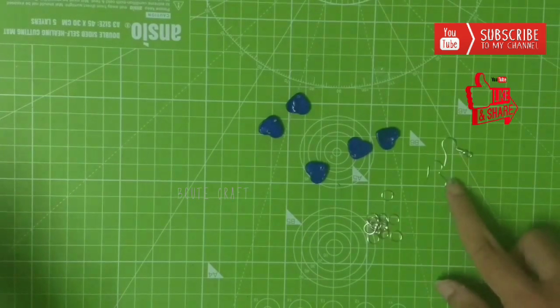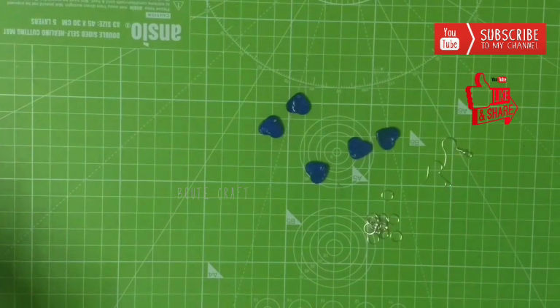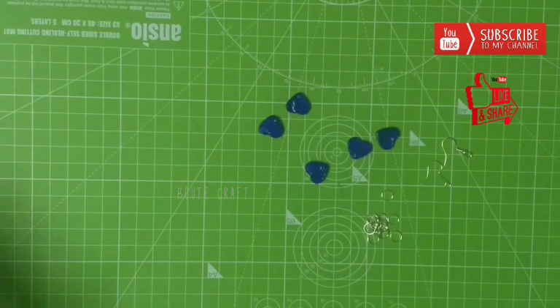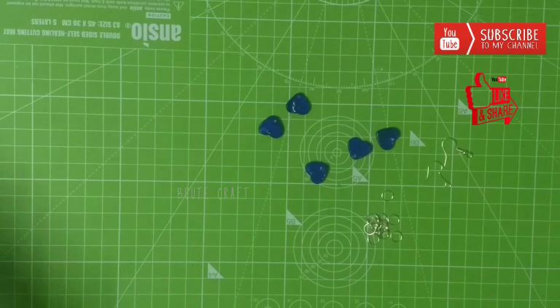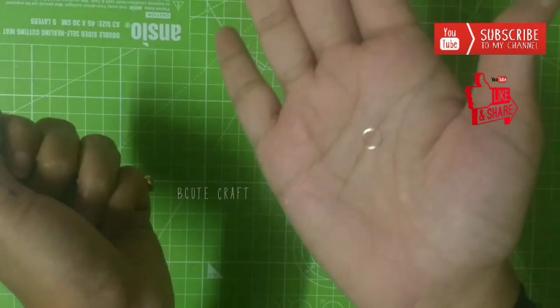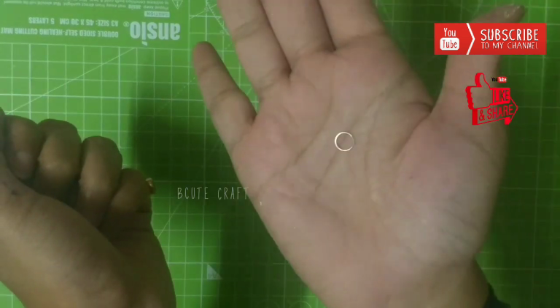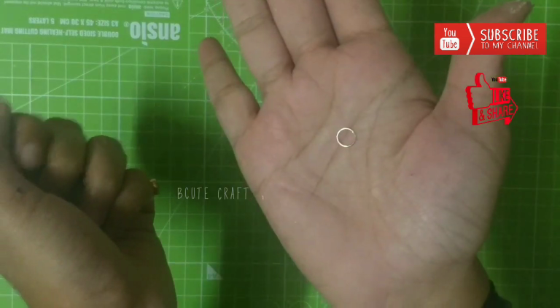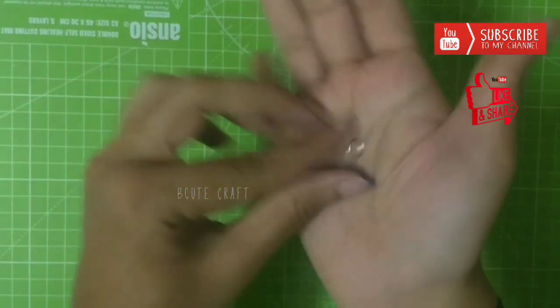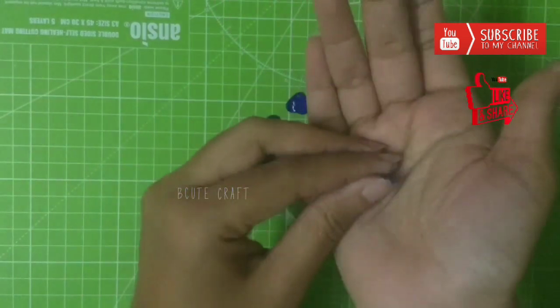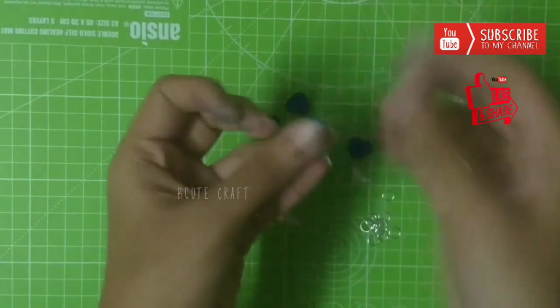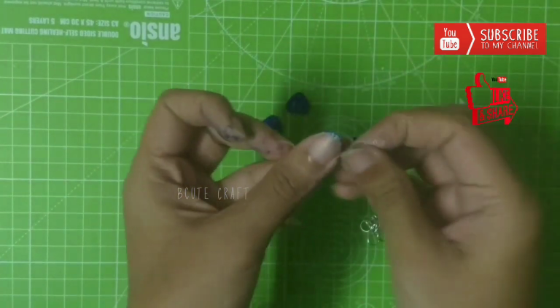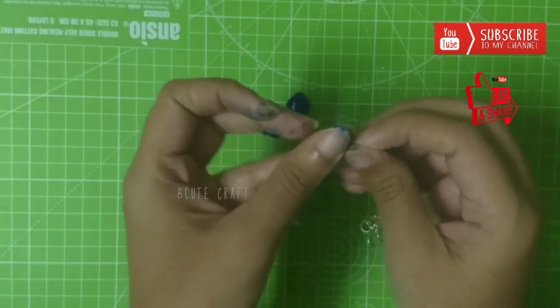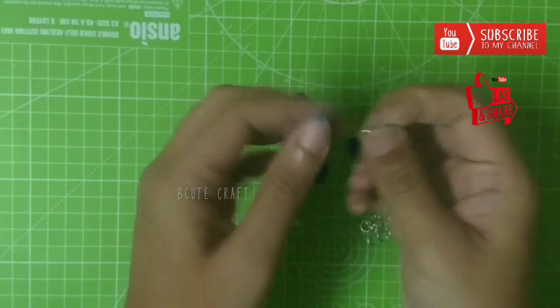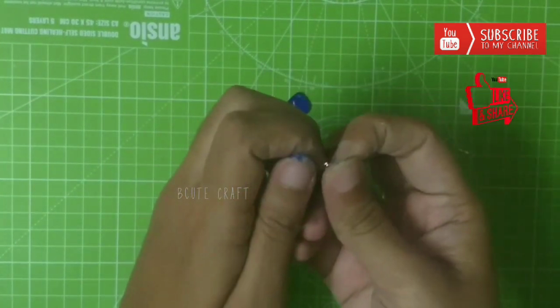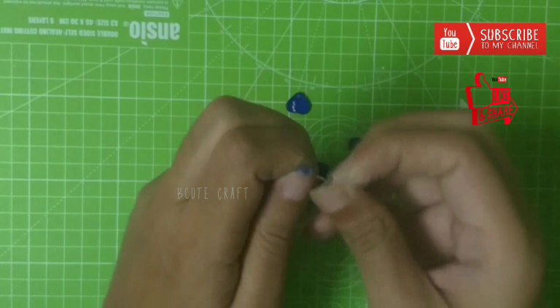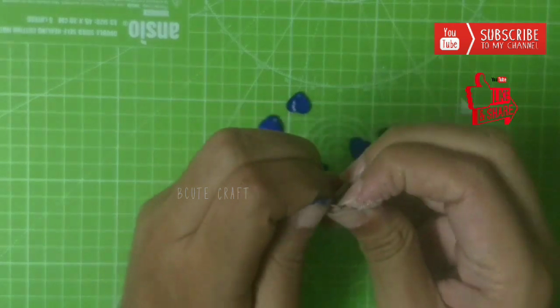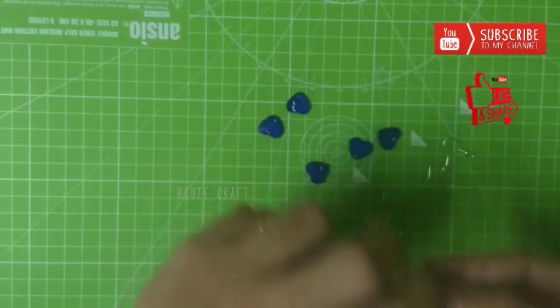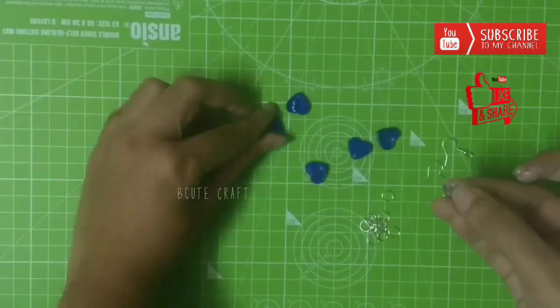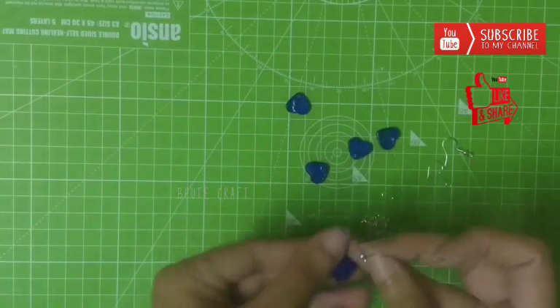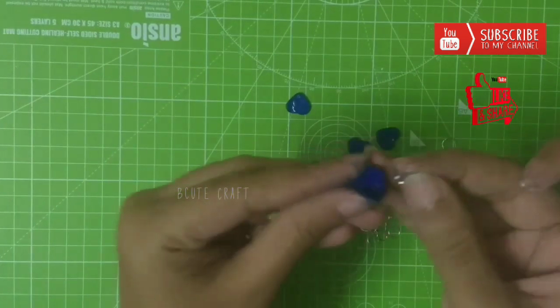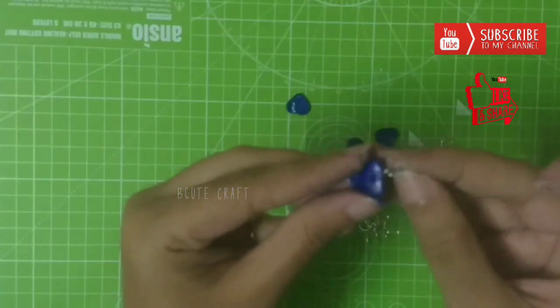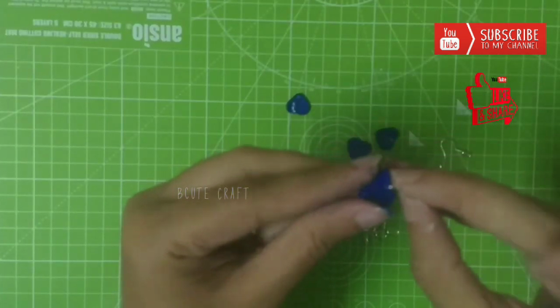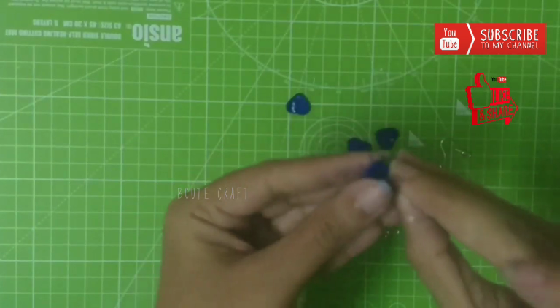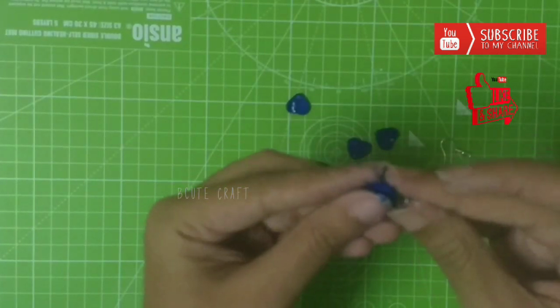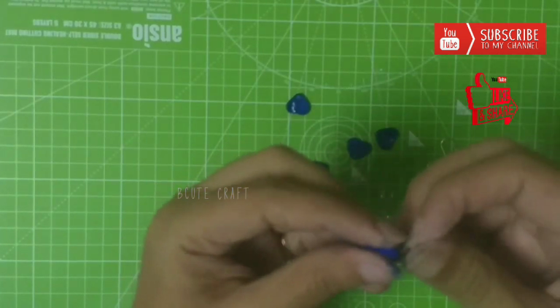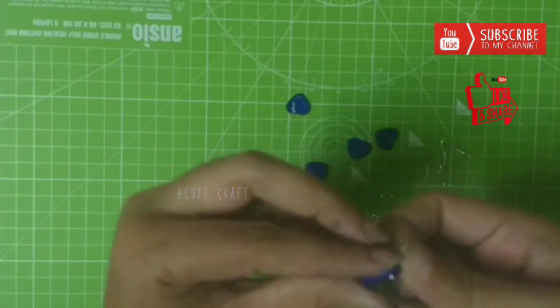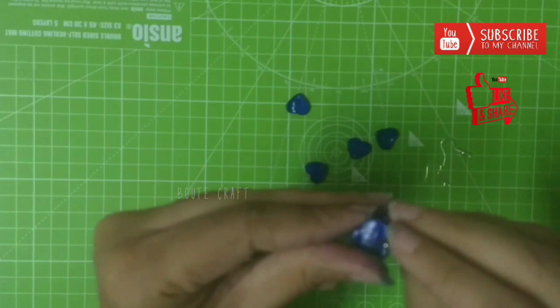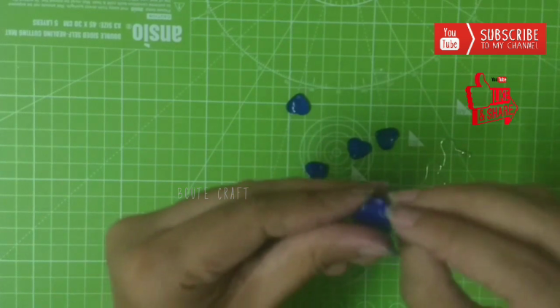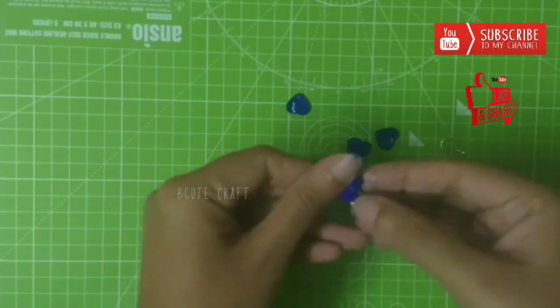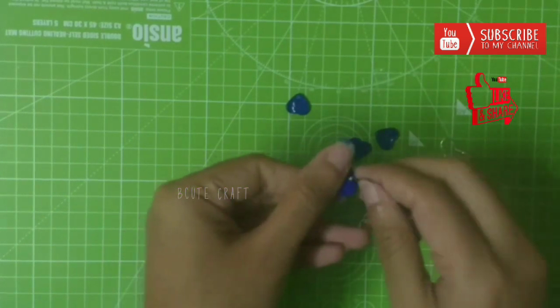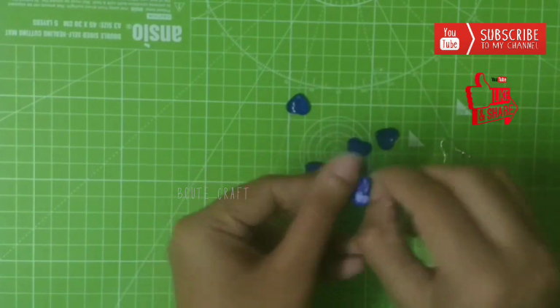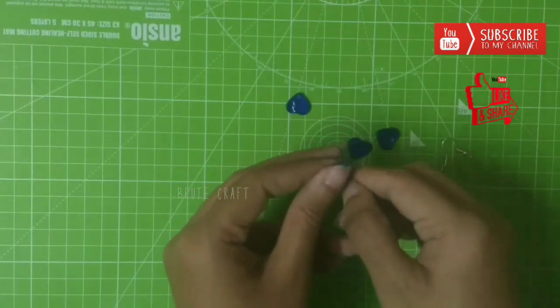Use jumping rings and earring hooks to attach all the hearts.